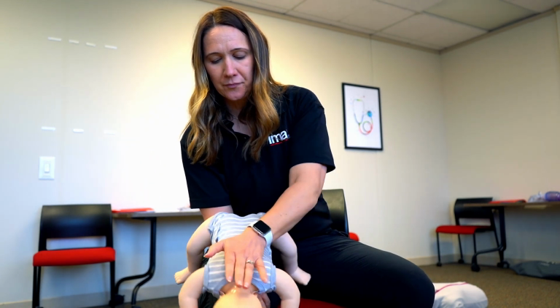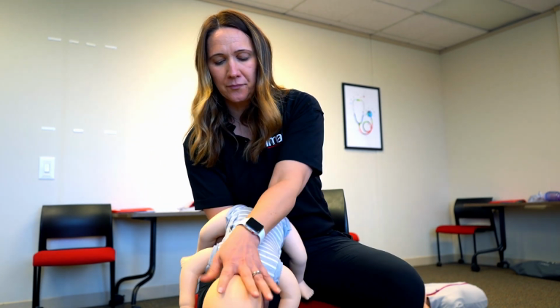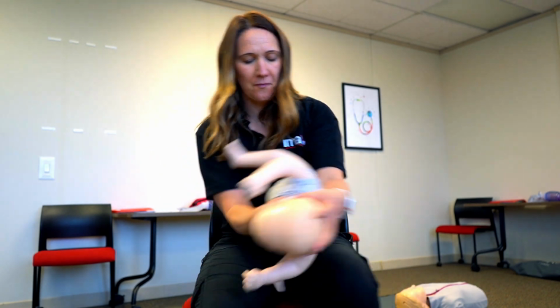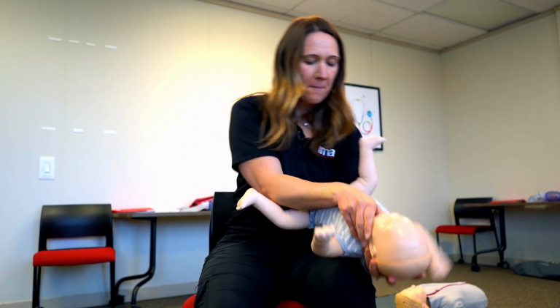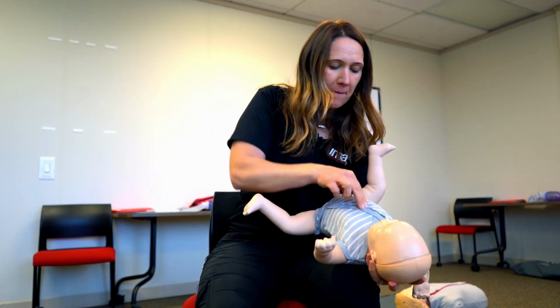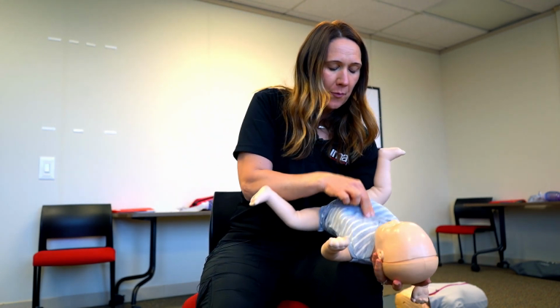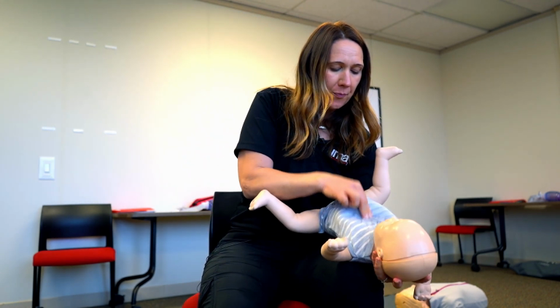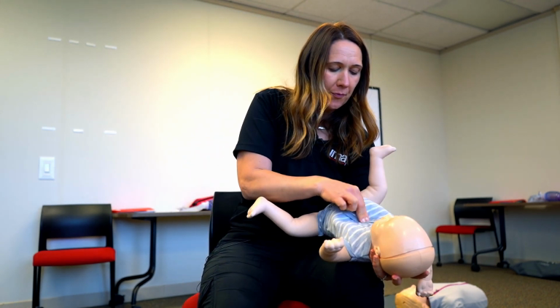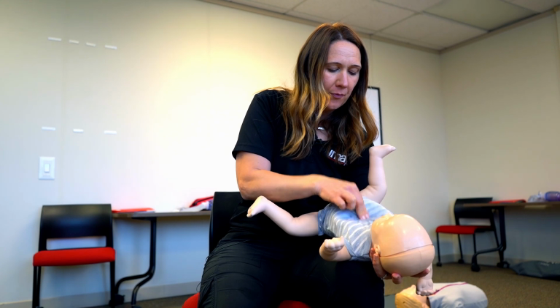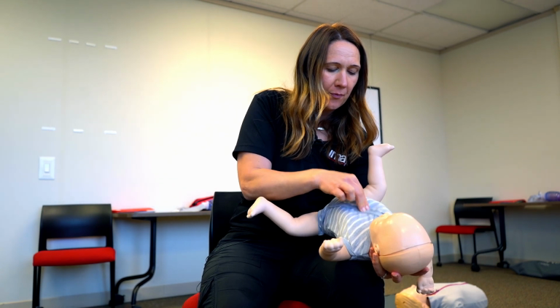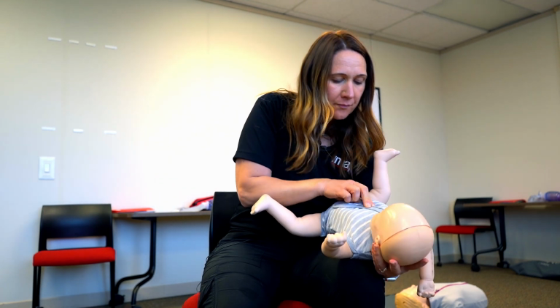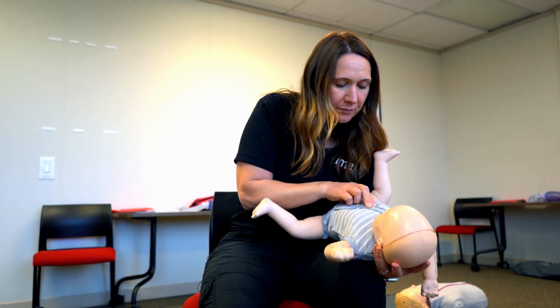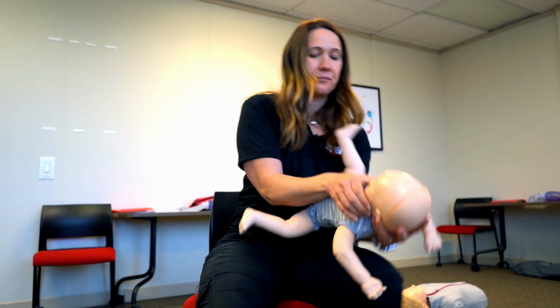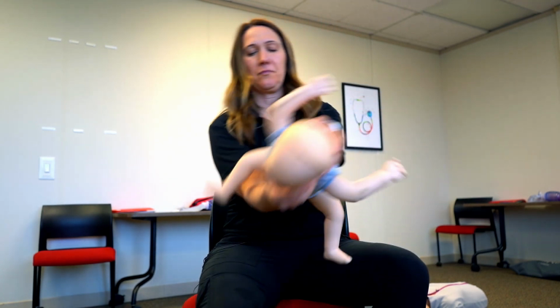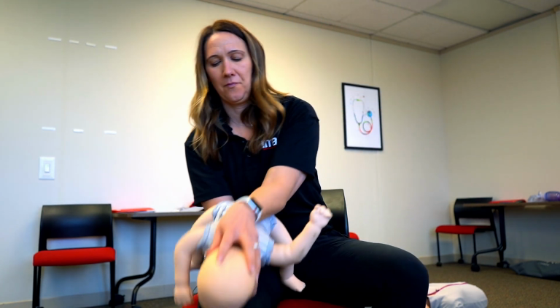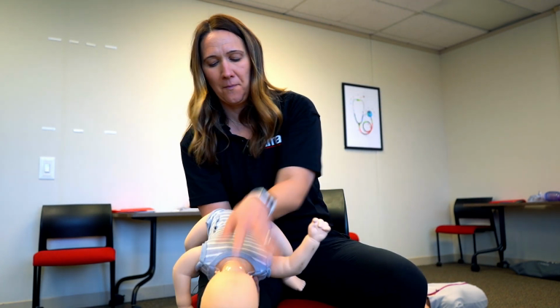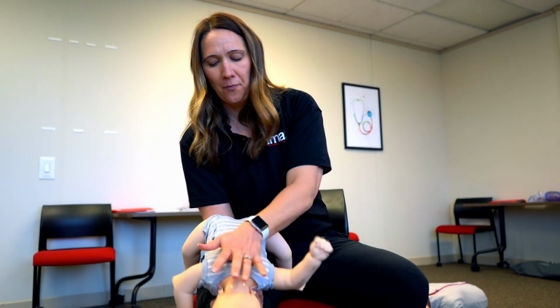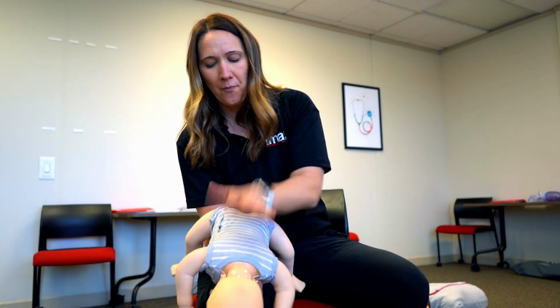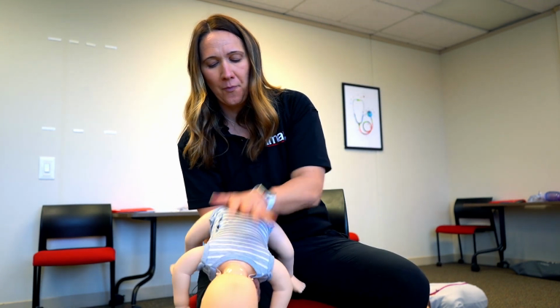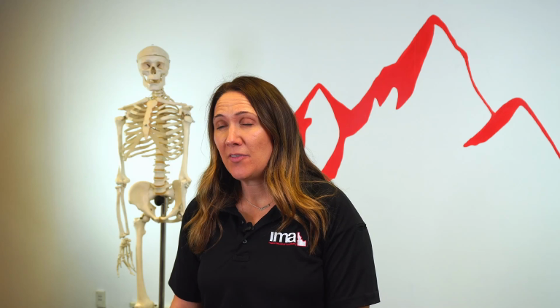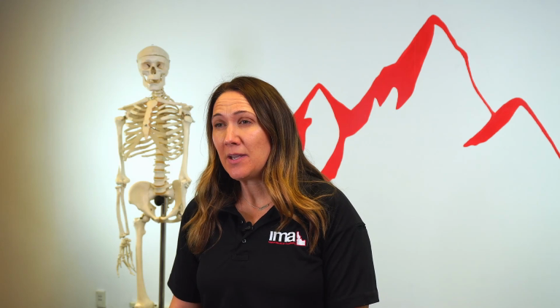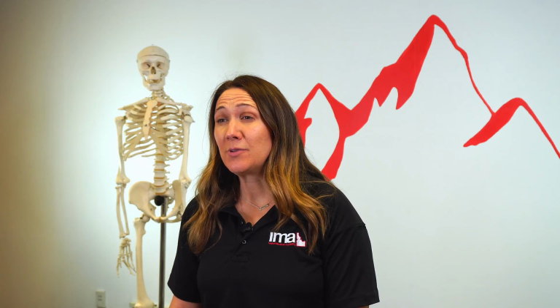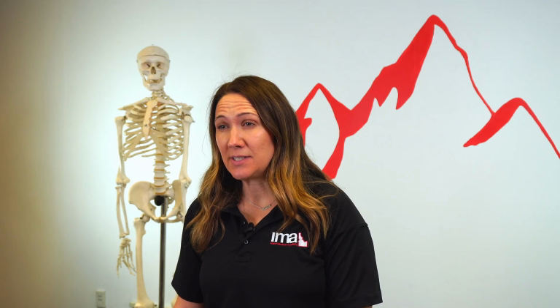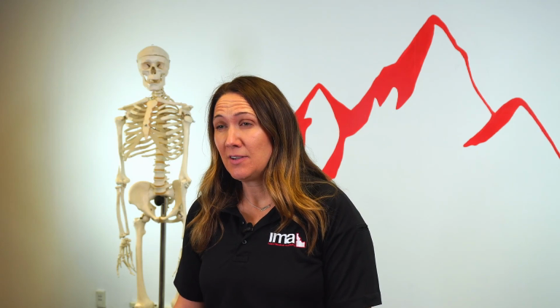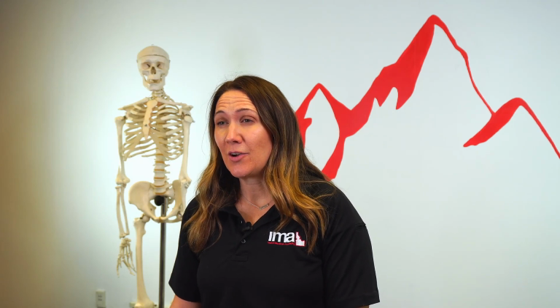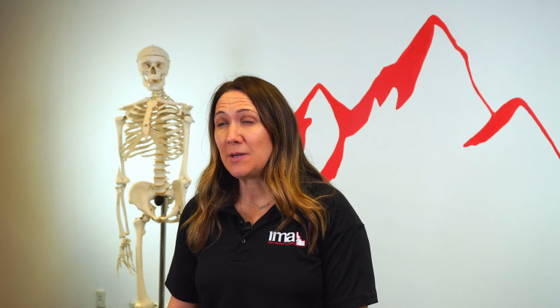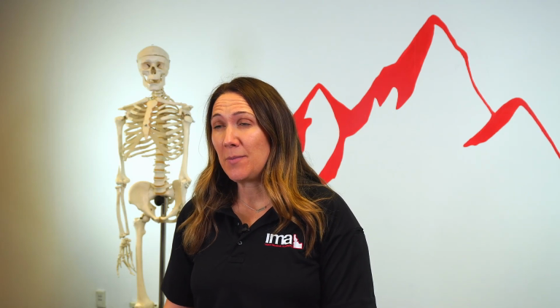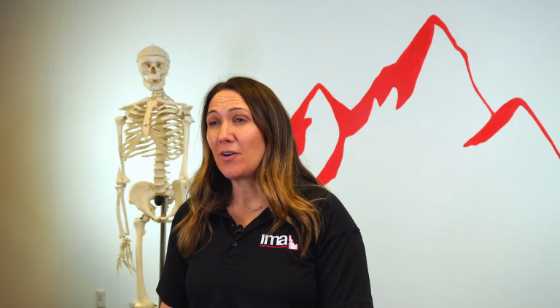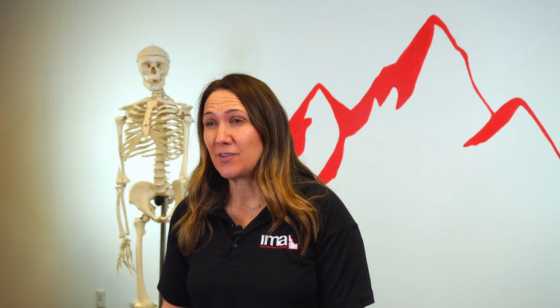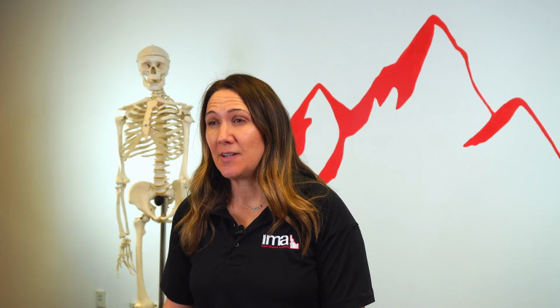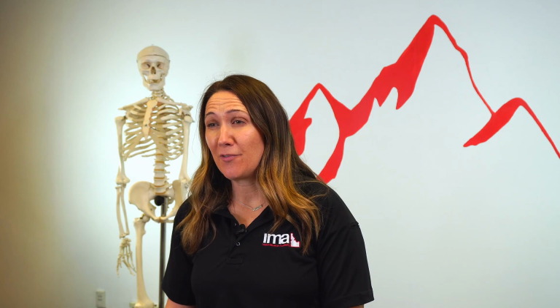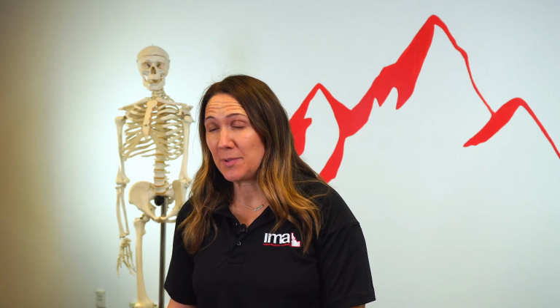Continue back blows and chest thrusts until the object comes out, until 911 arrives, or until the baby becomes unresponsive. If the baby goes unresponsive, place the baby on a hard flat surface and perform CPR.